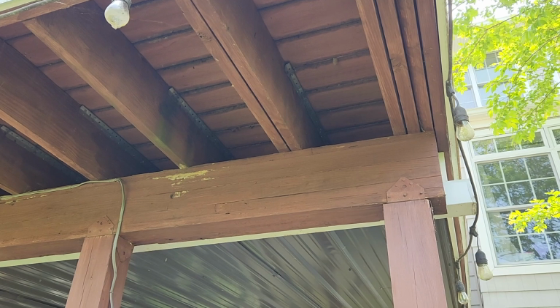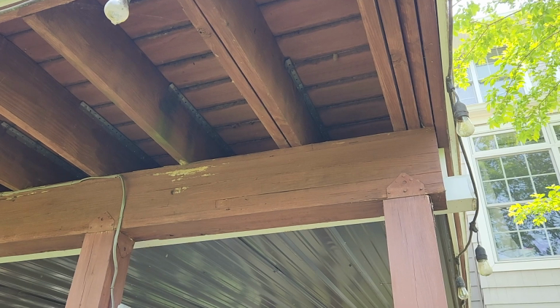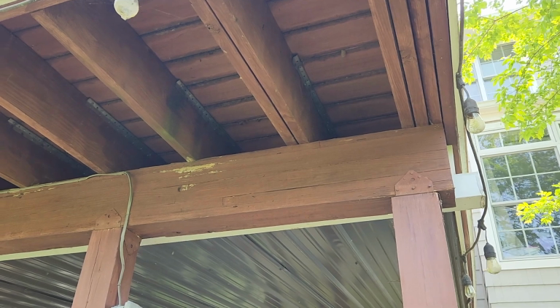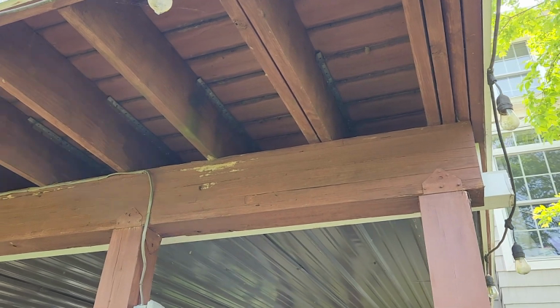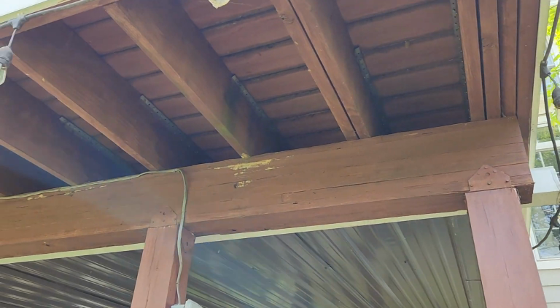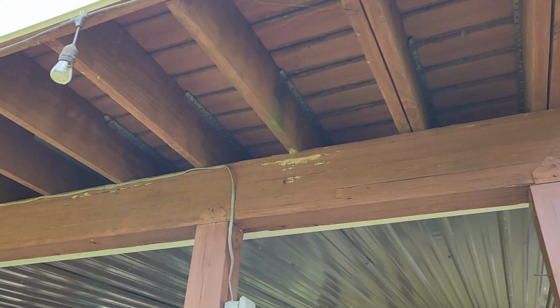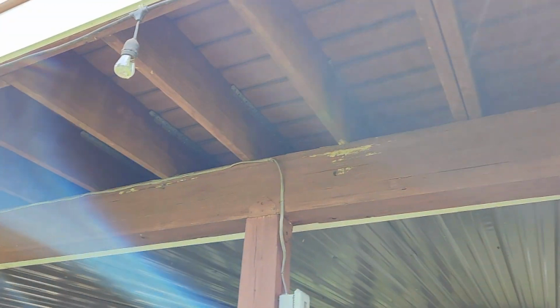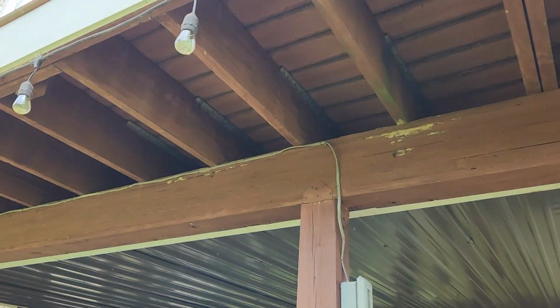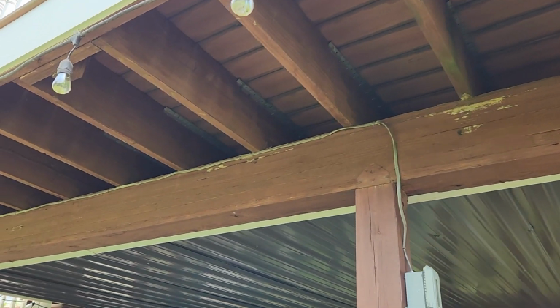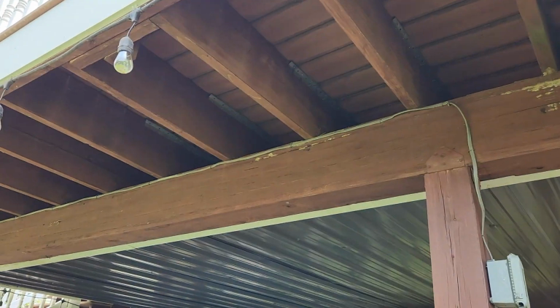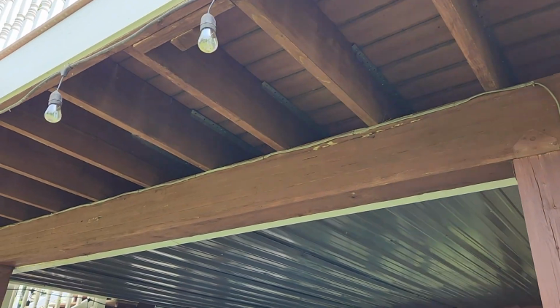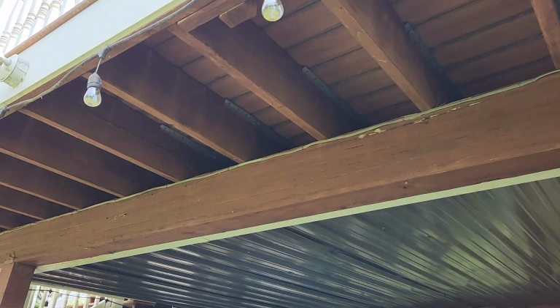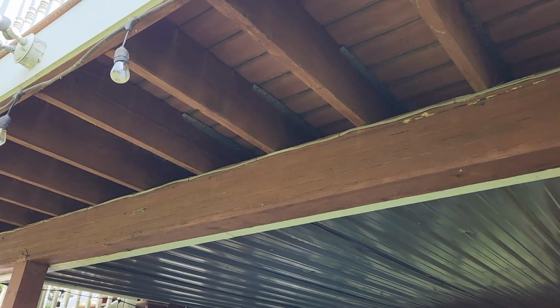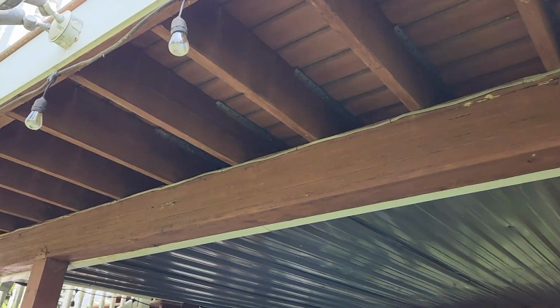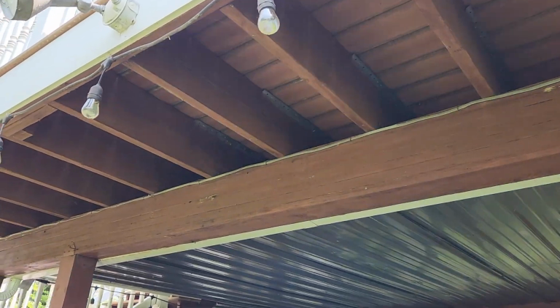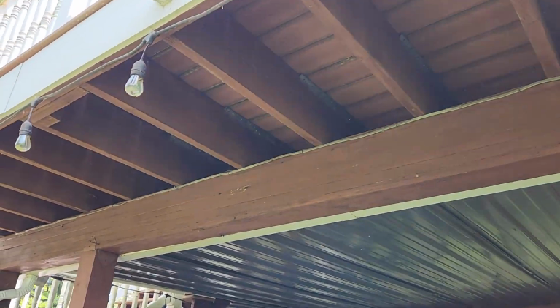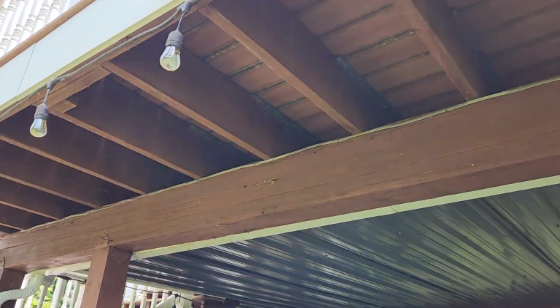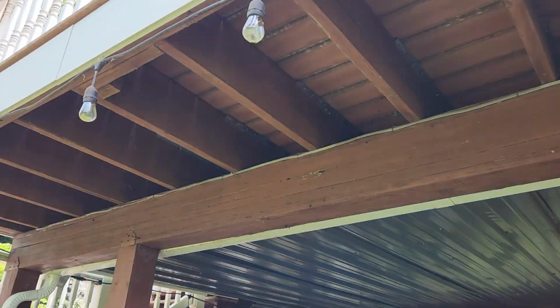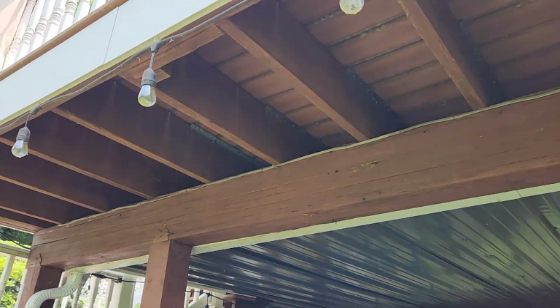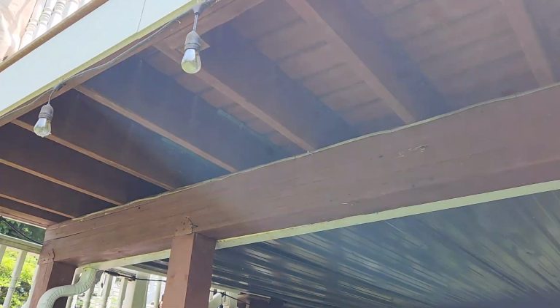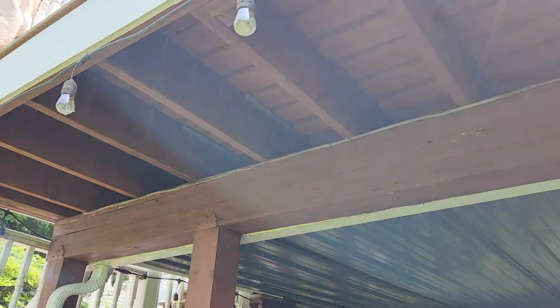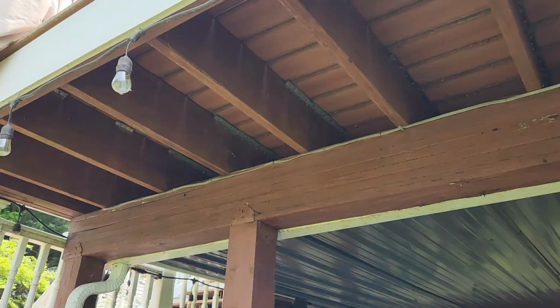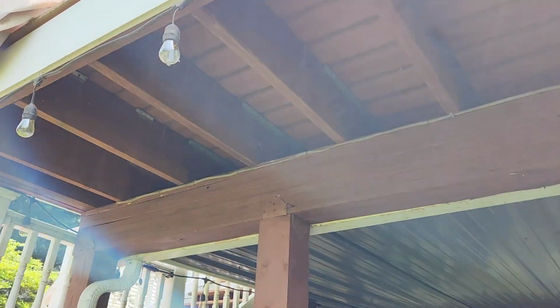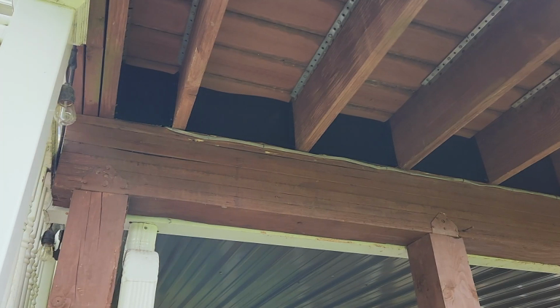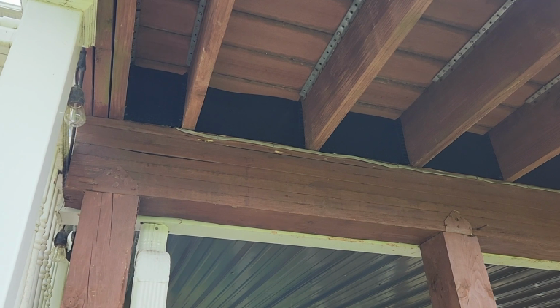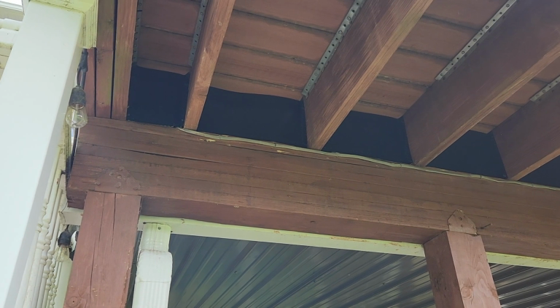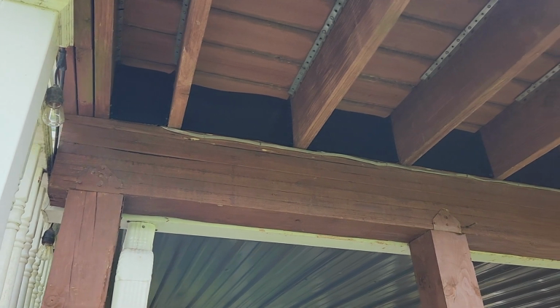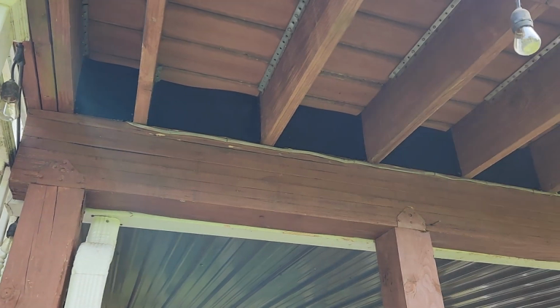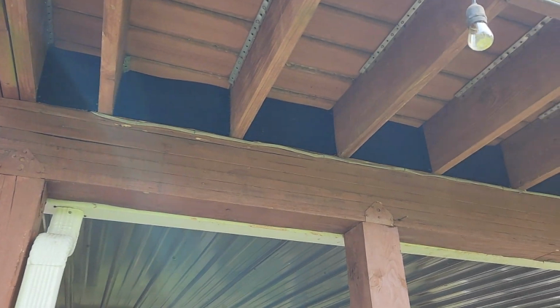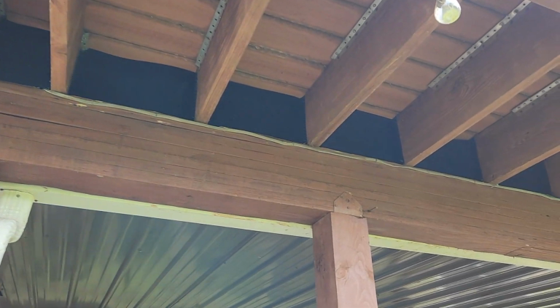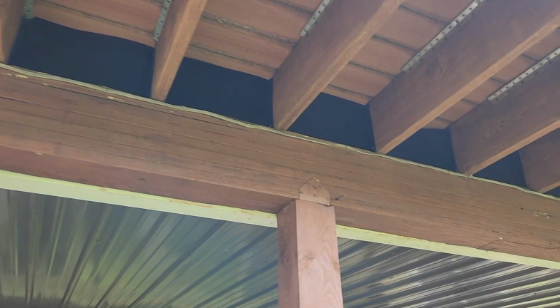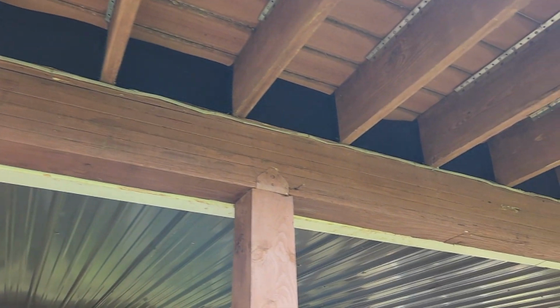This homeowner was having an issue with squirrels, birds, and other nuisance wildlife nesting on the joist of her deck. So what we did was disinfect the area and install Pest Block.